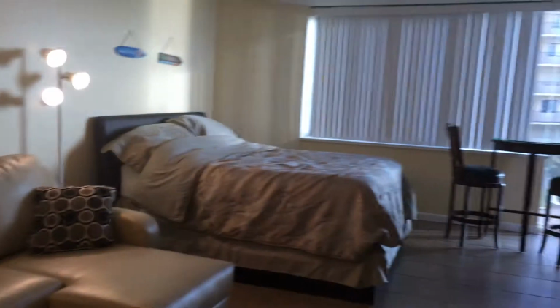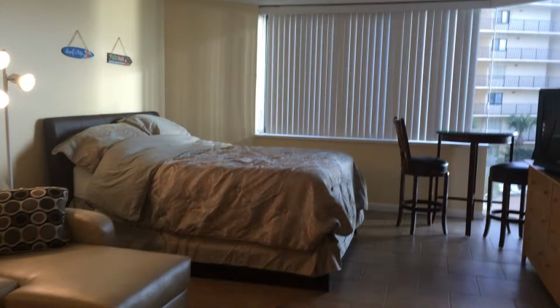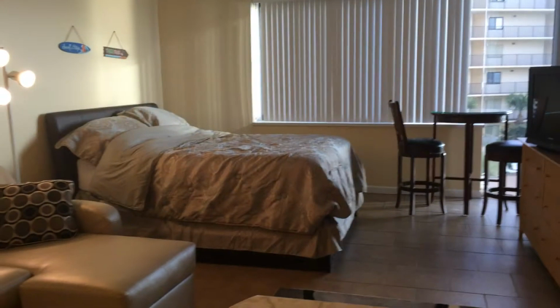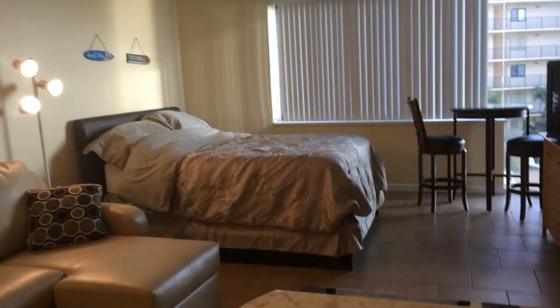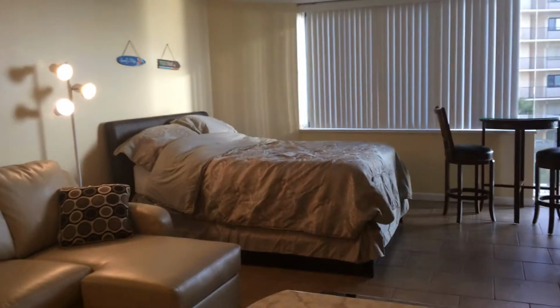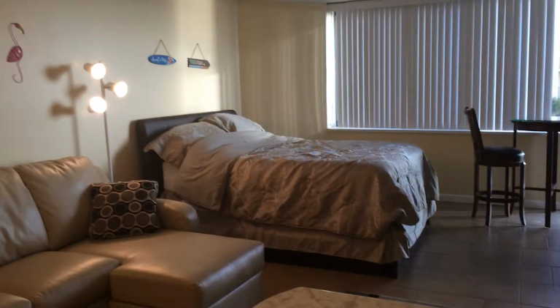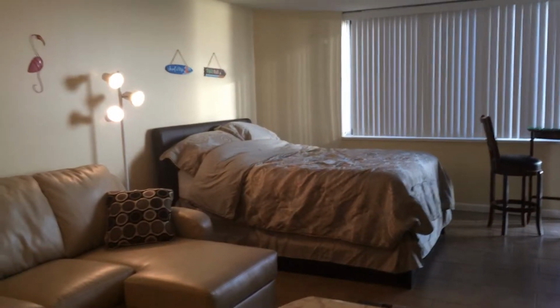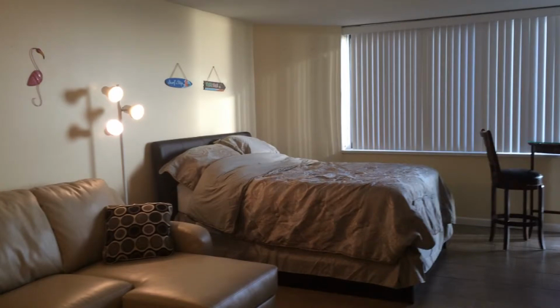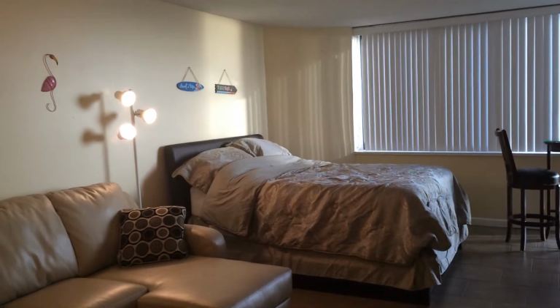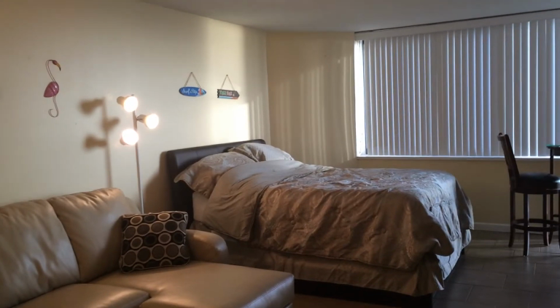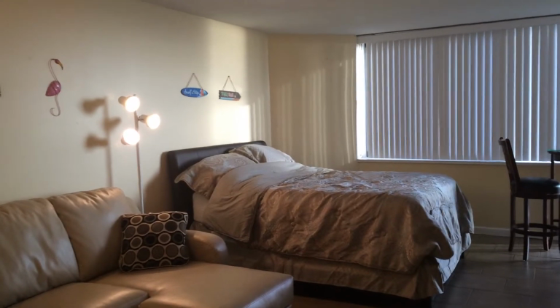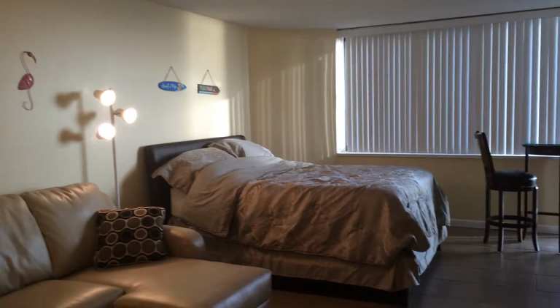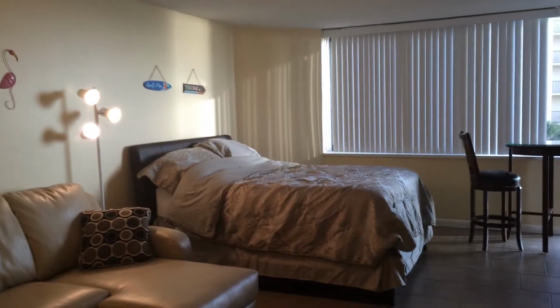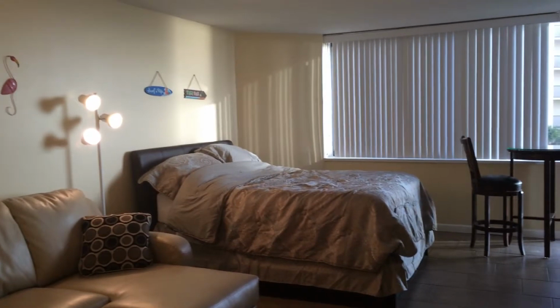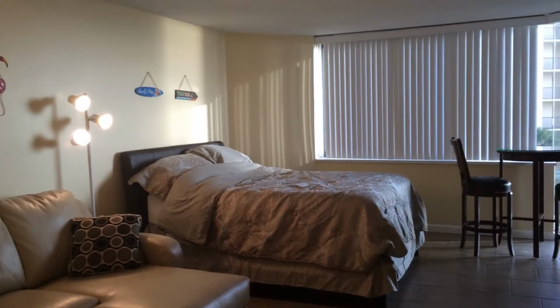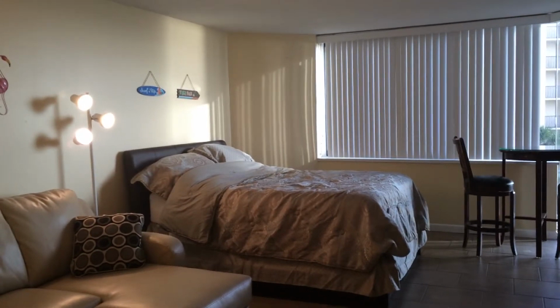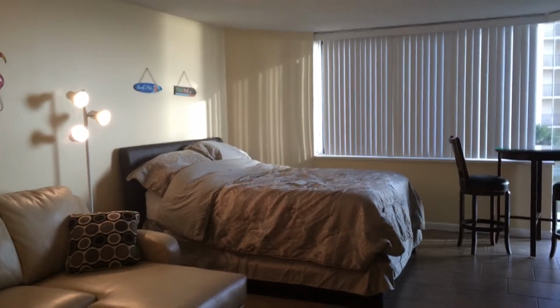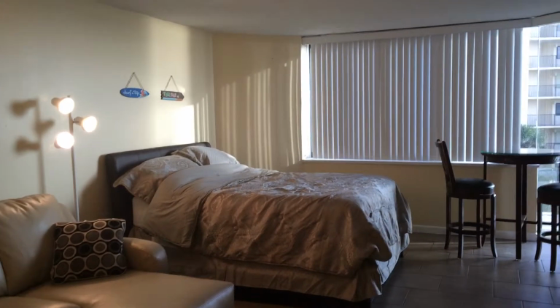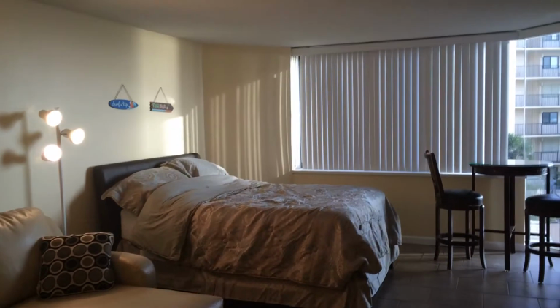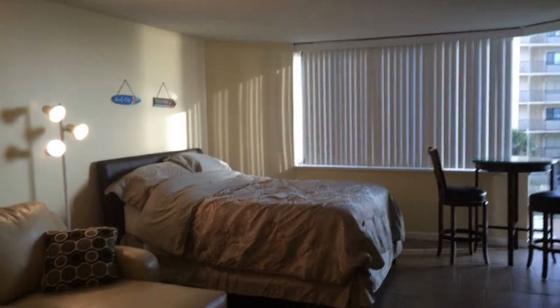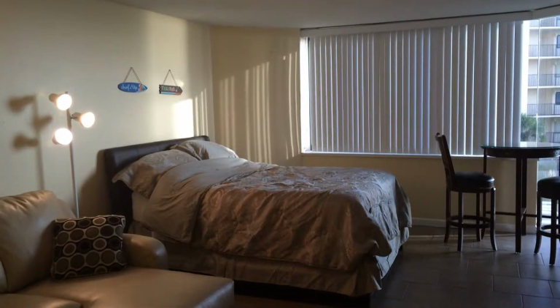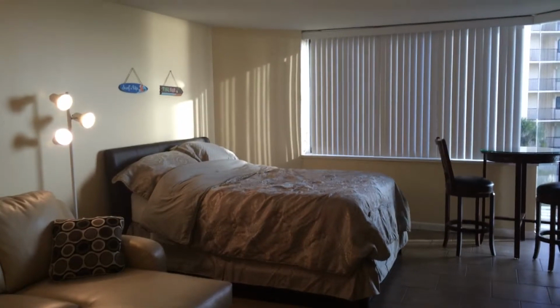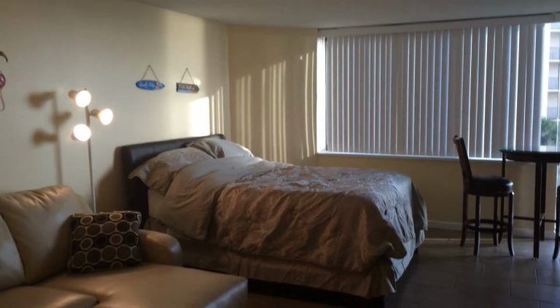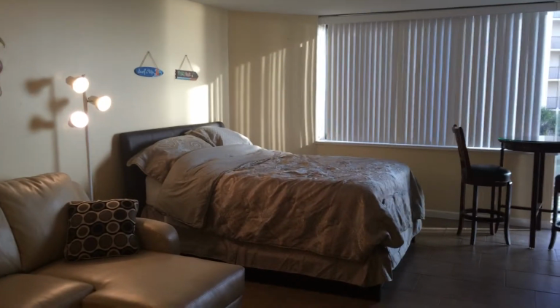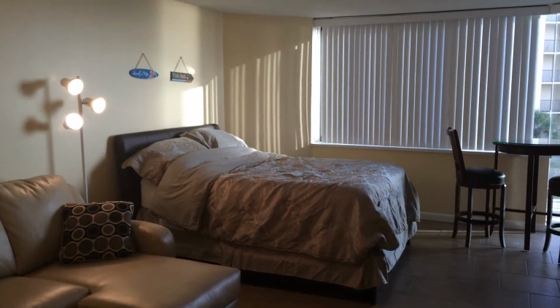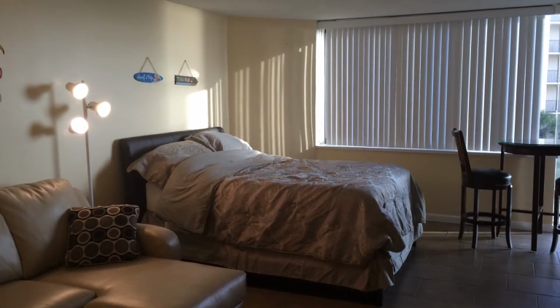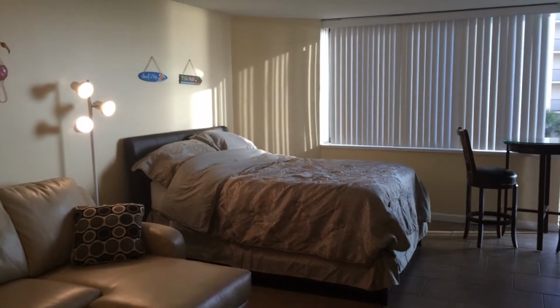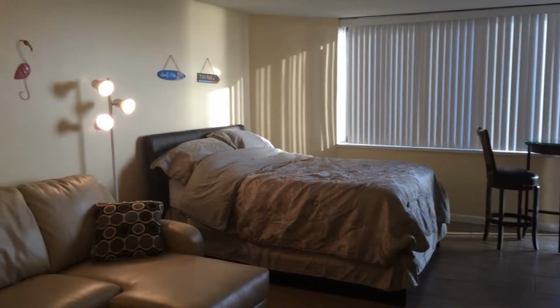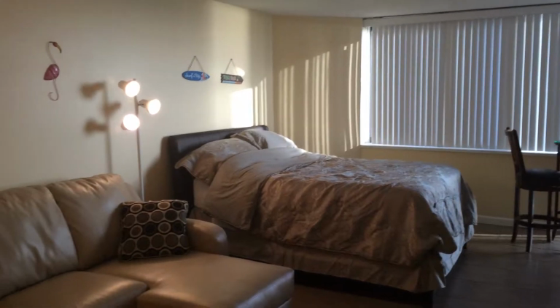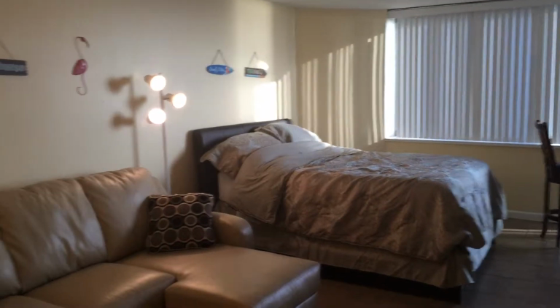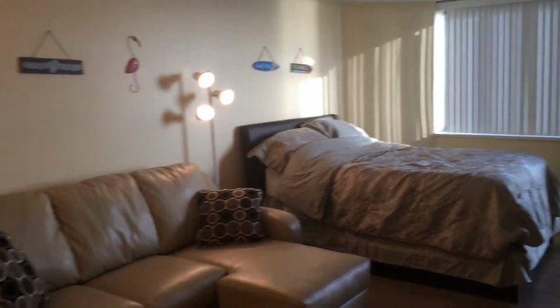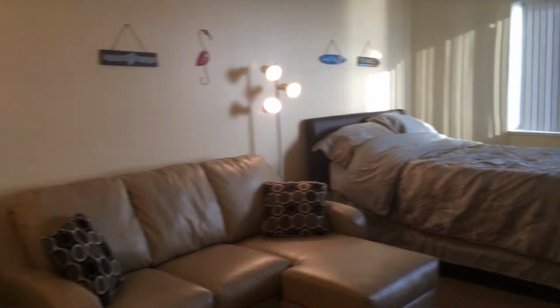So, once again, this is the condo efficiency at Top of the Gulf in Florida. Floor 3, and it's for rent.